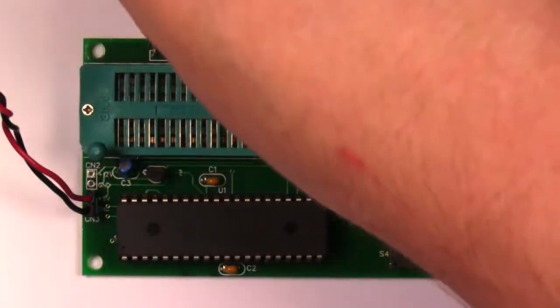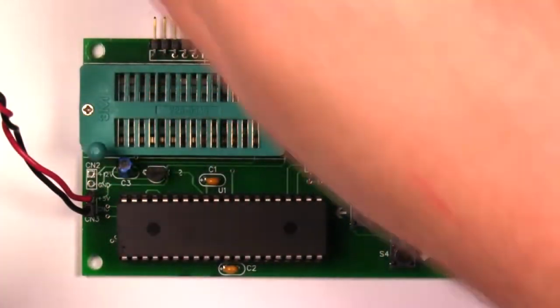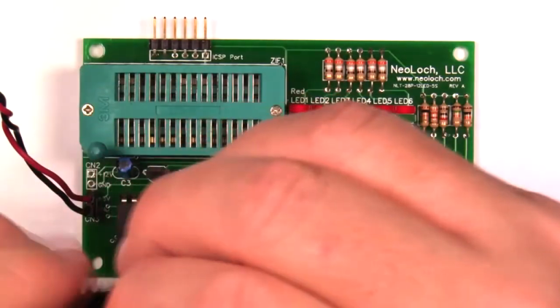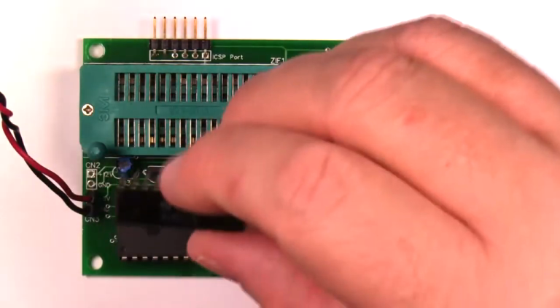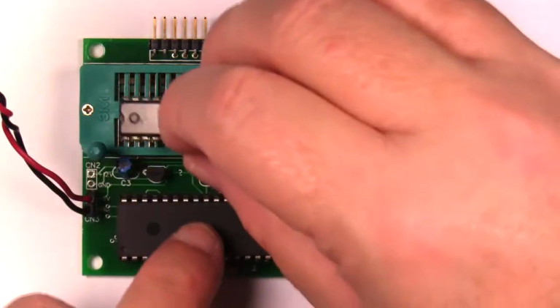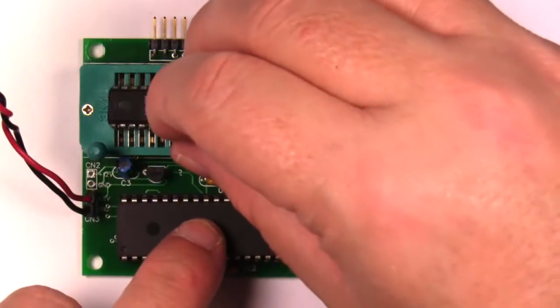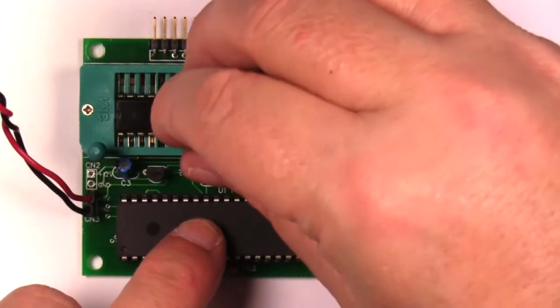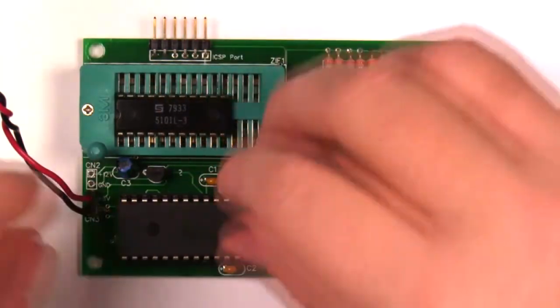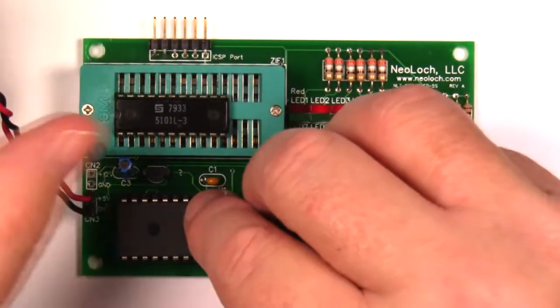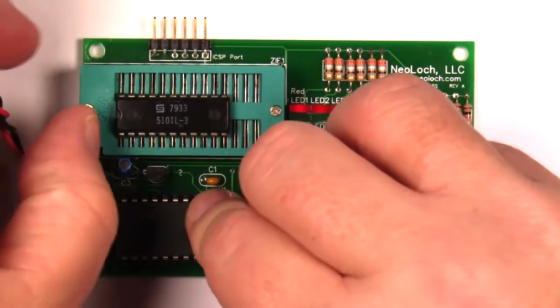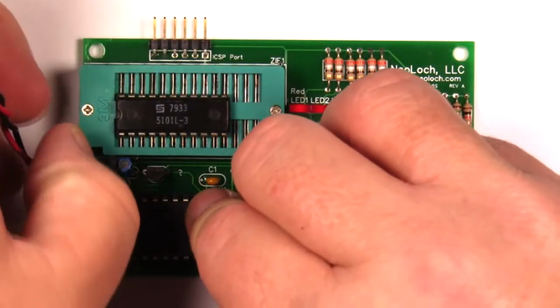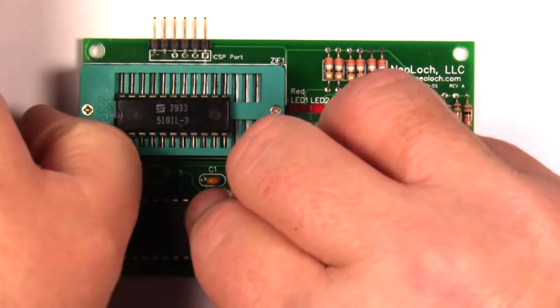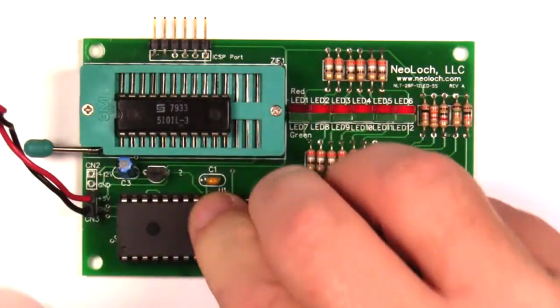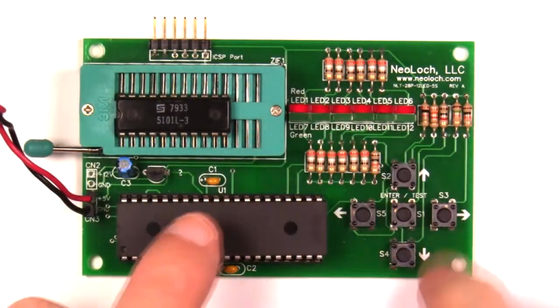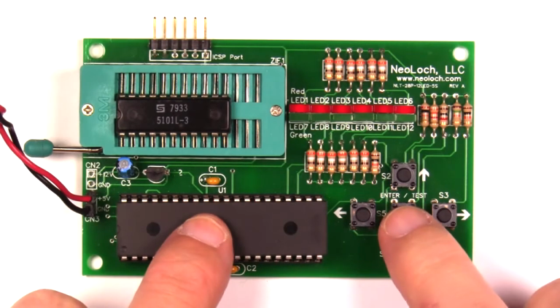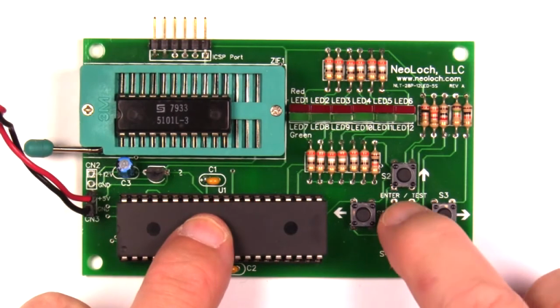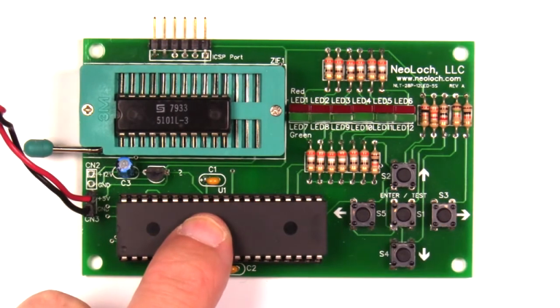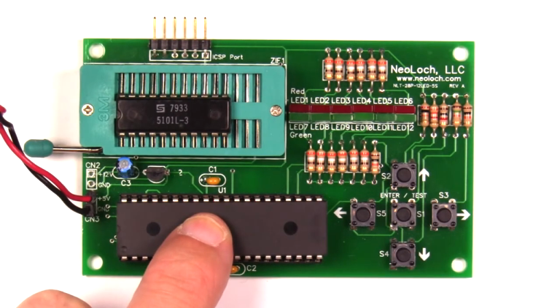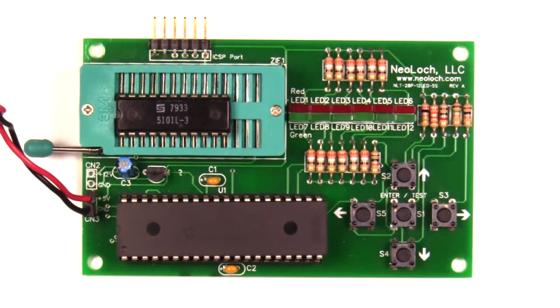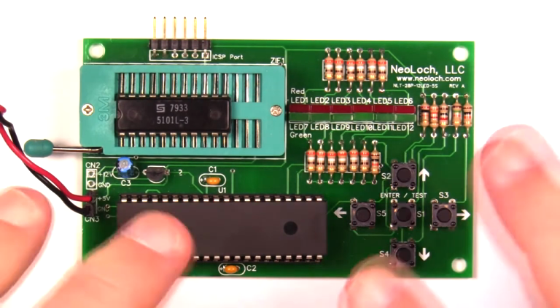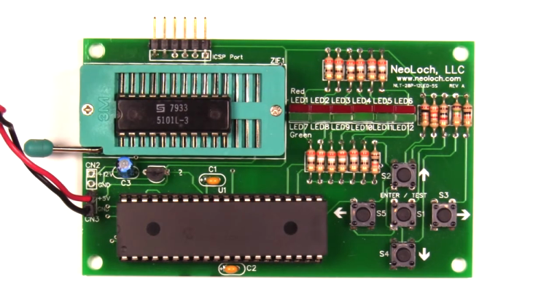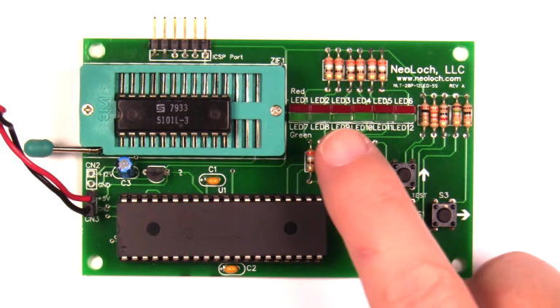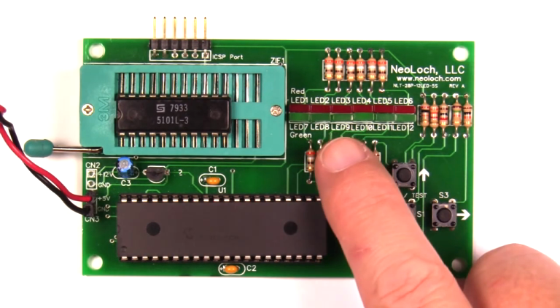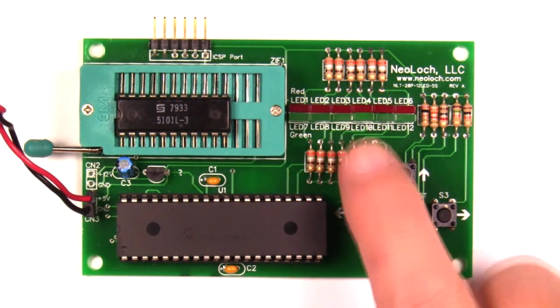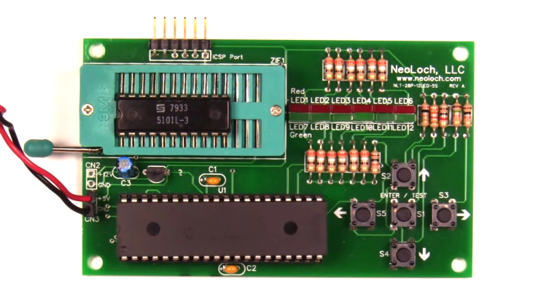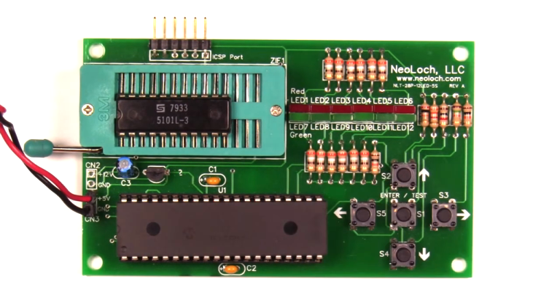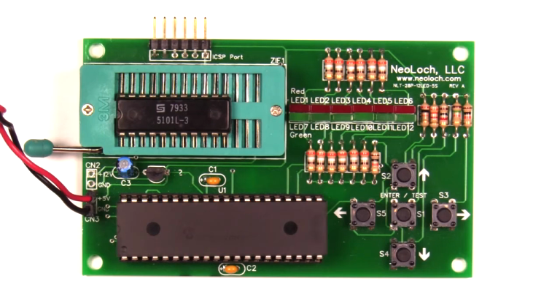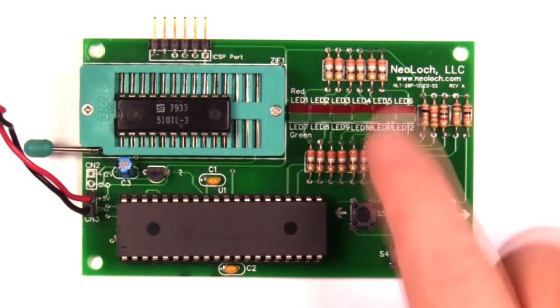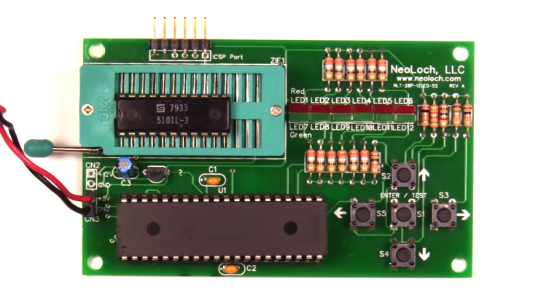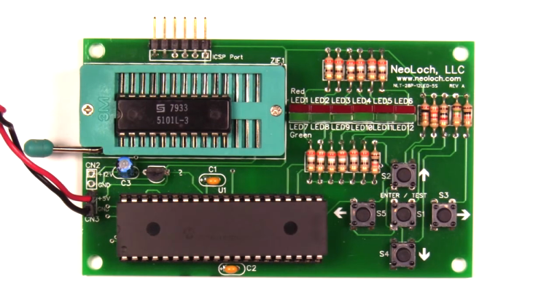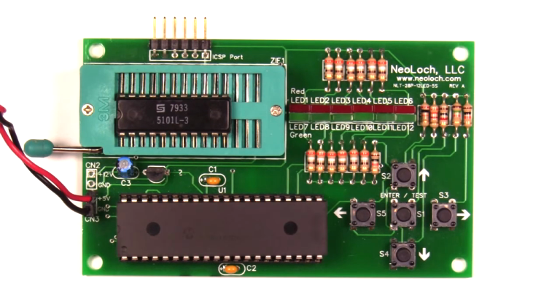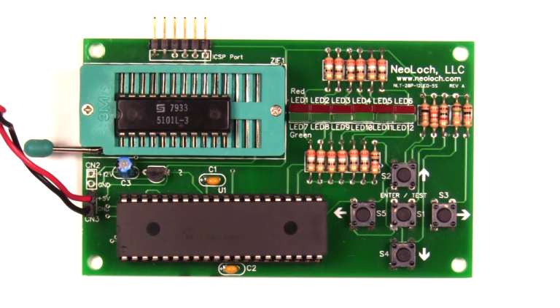Now I'm going to put in a known good 5101 and repeat the test. The chip tested good — it may be a little bit difficult to see the green LEDs lit up, but trust me they're lit up.